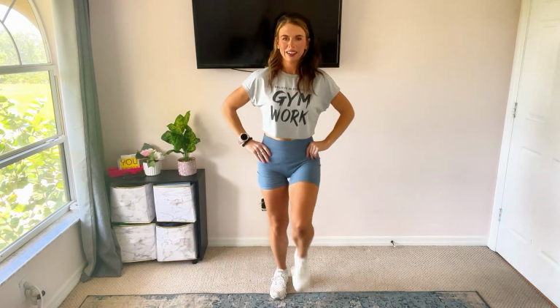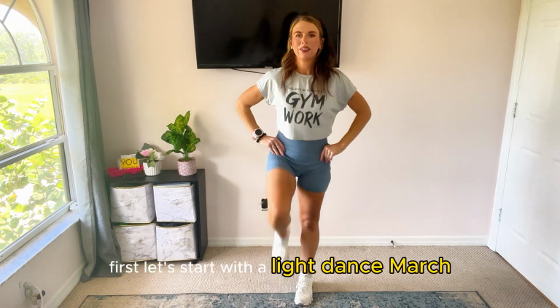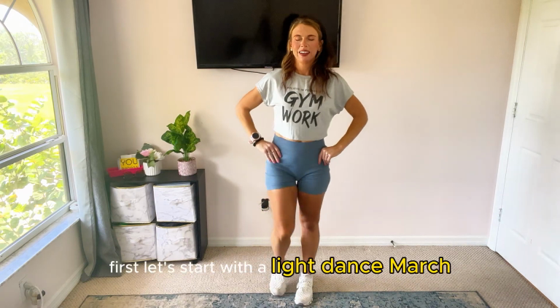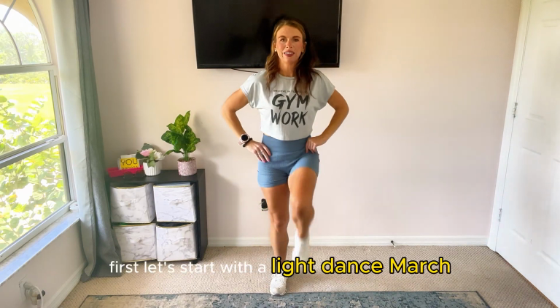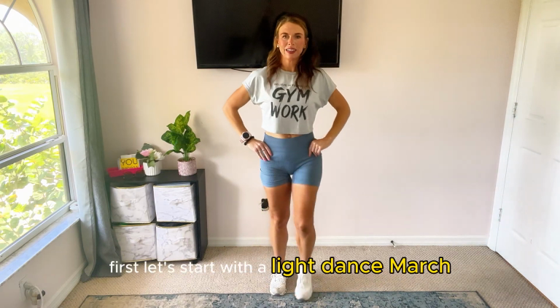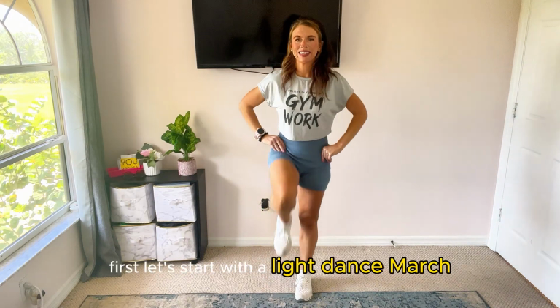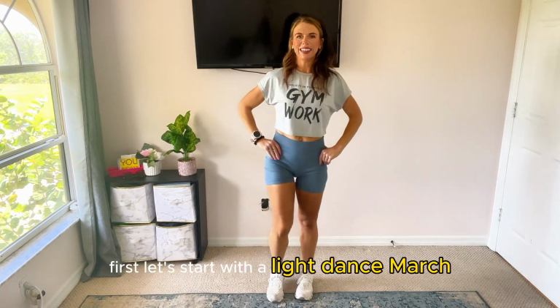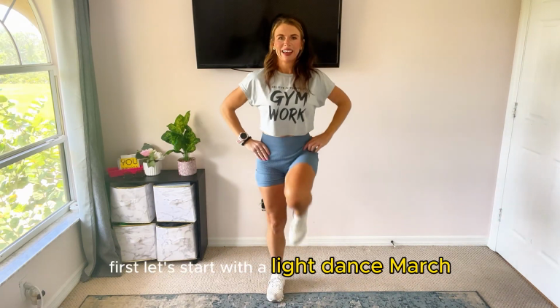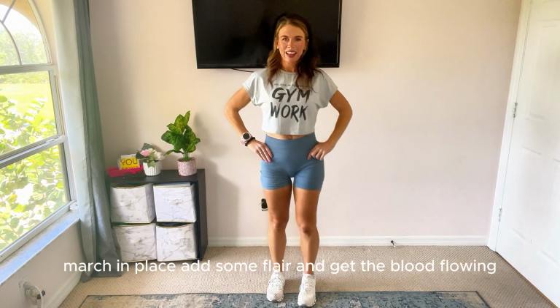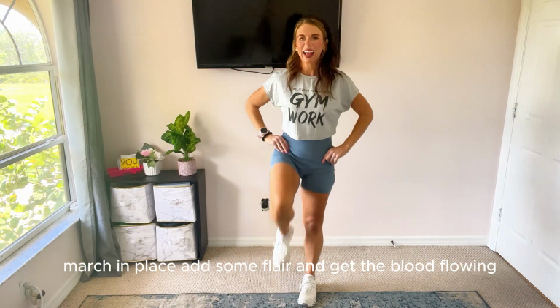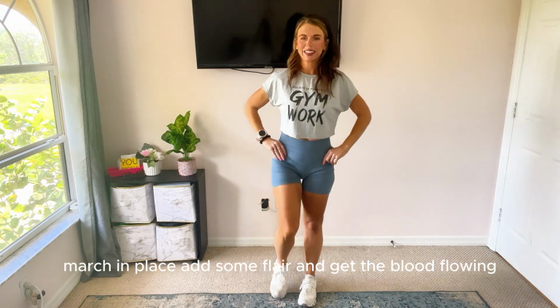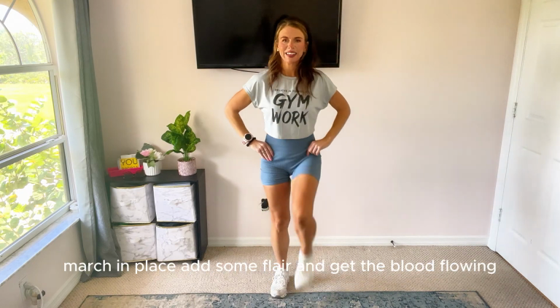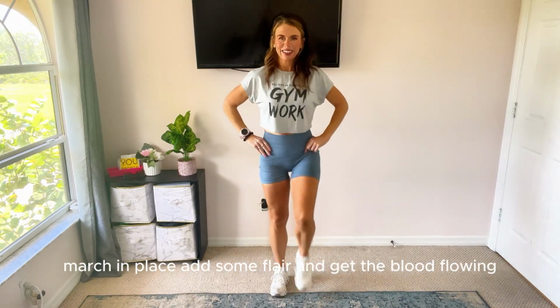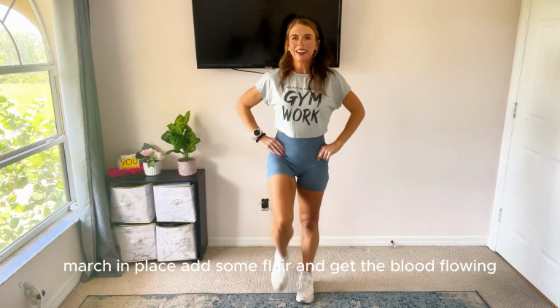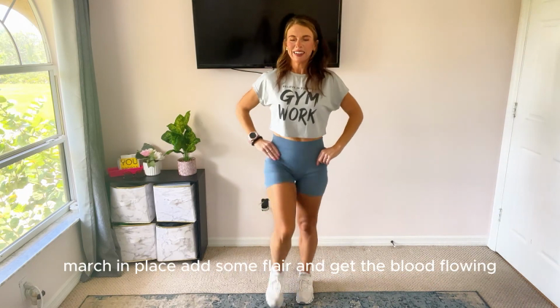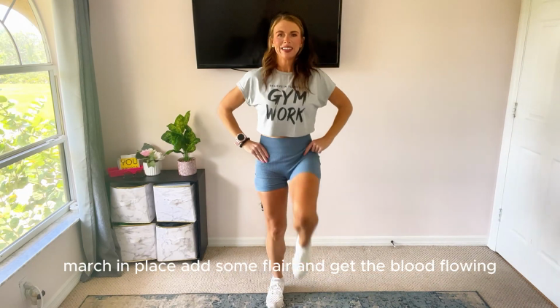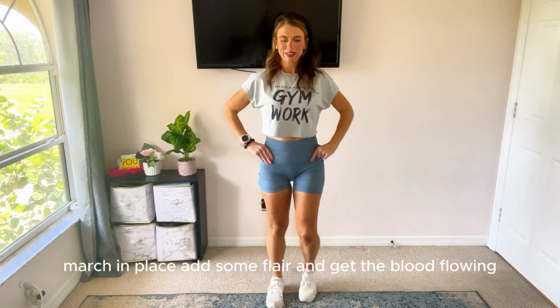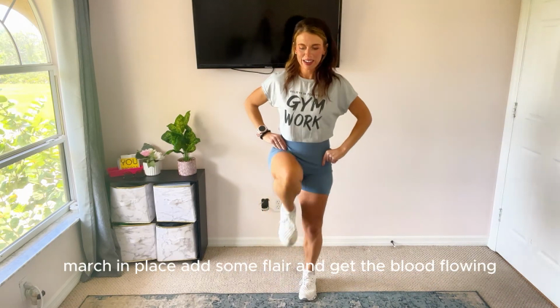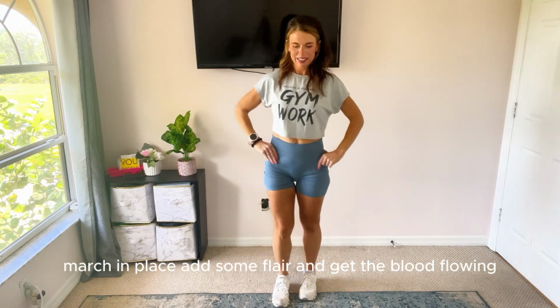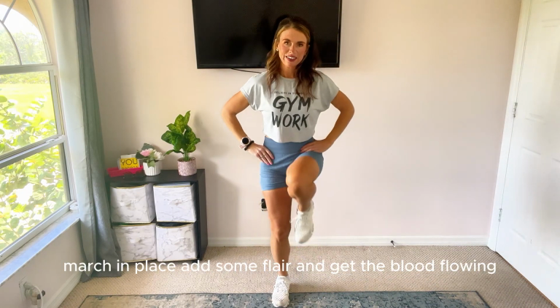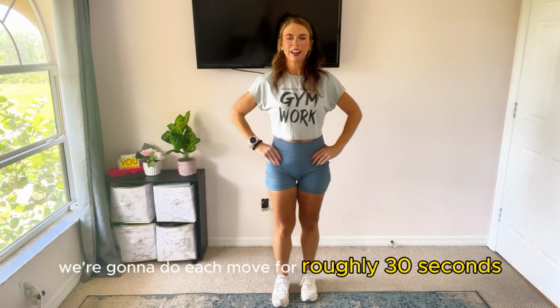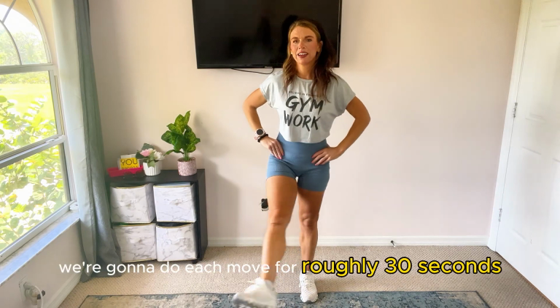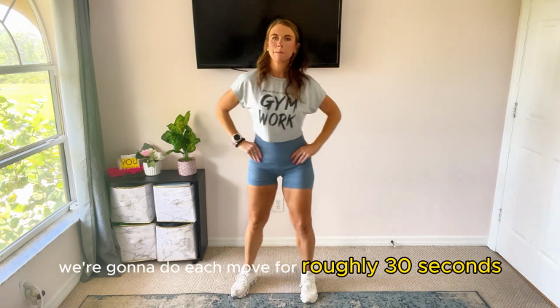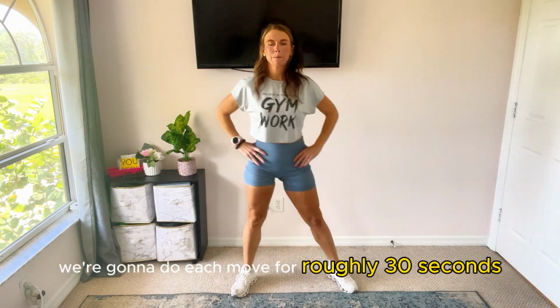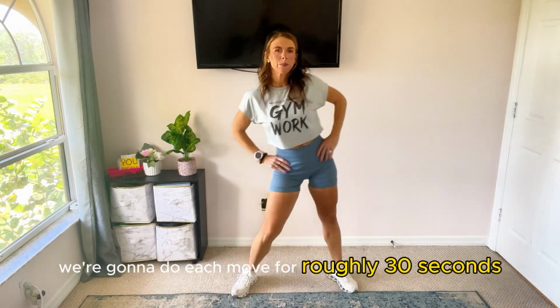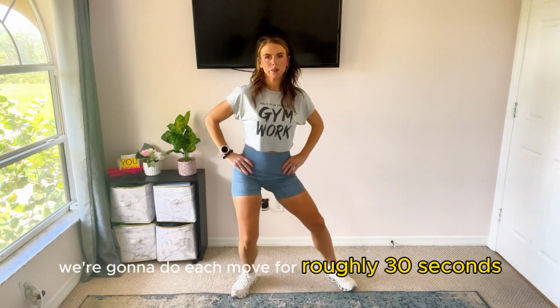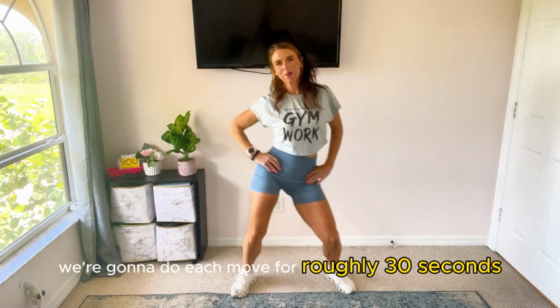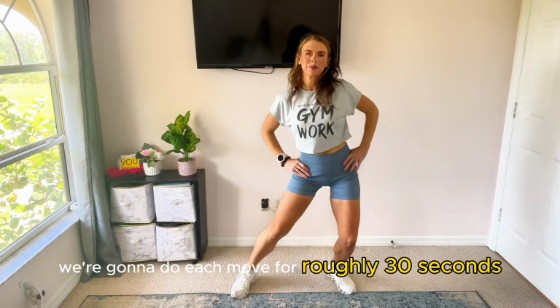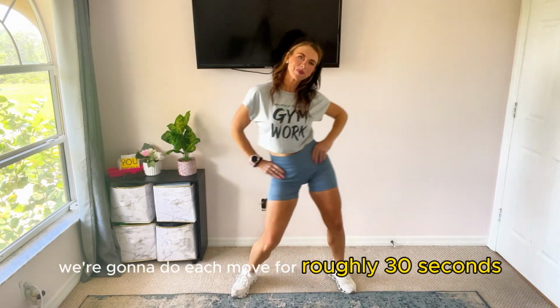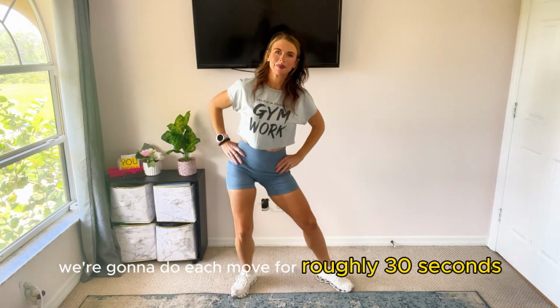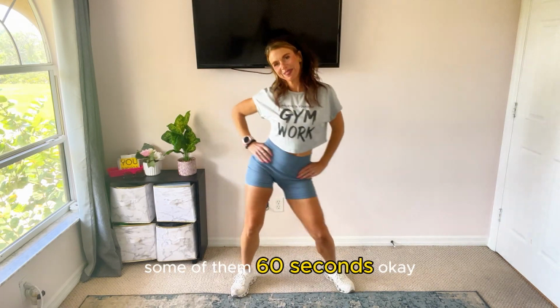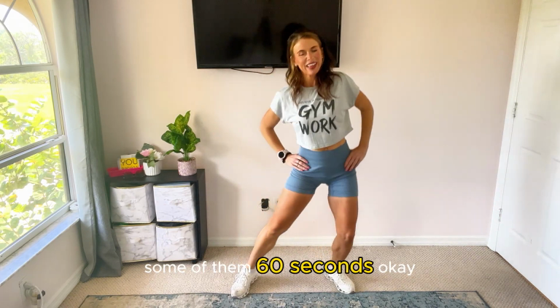First, let's start with a light dance march. March in place, add some flair, and get the blood flowing. We're going to do each move for roughly 30 seconds, some of them 60 seconds.